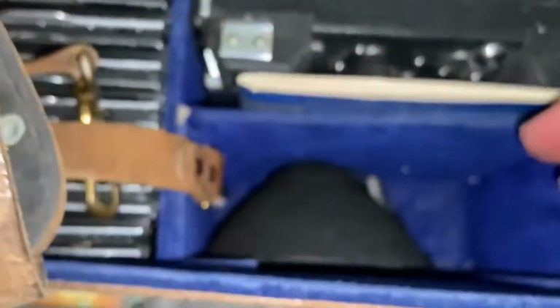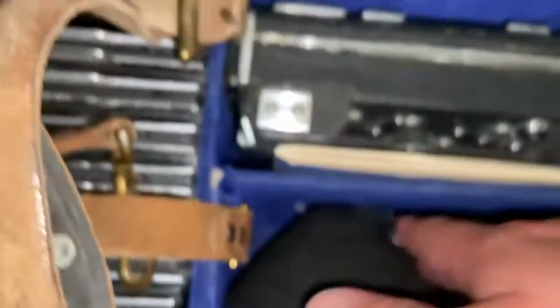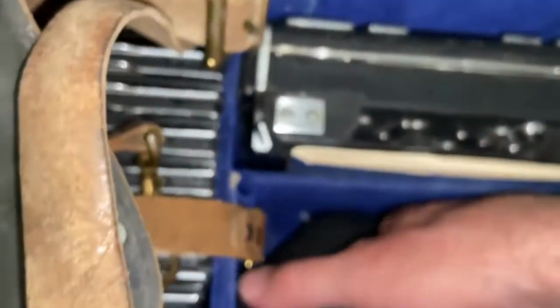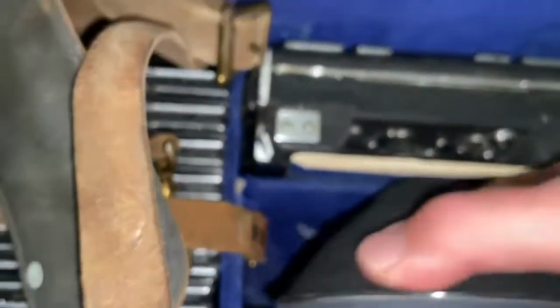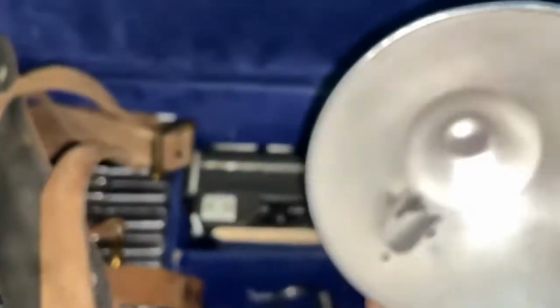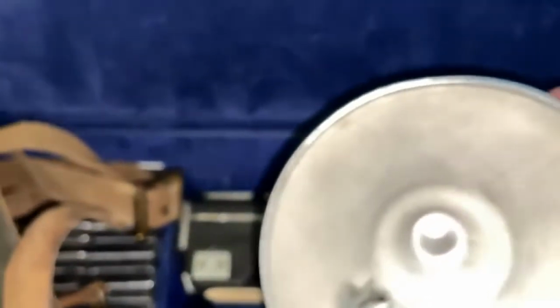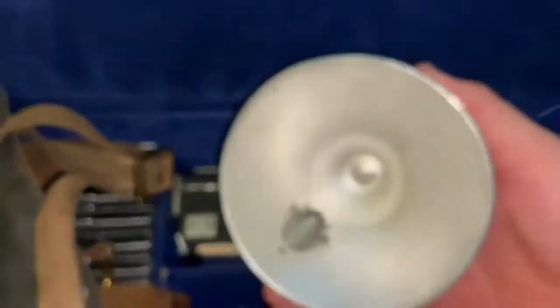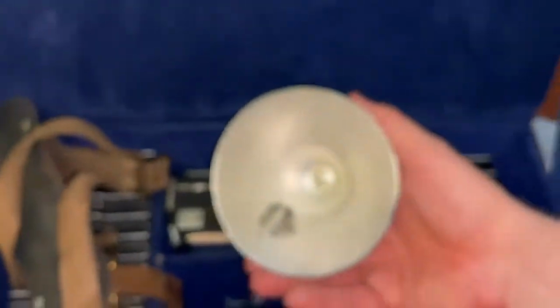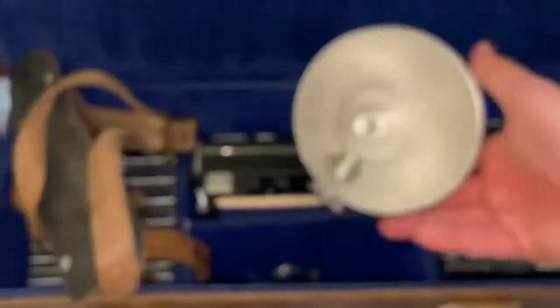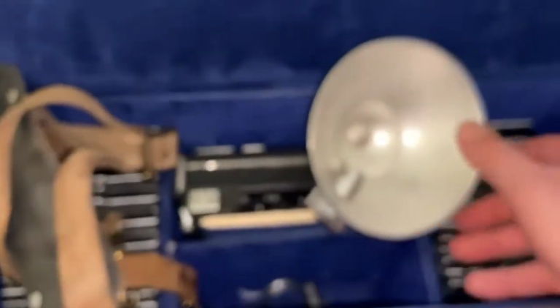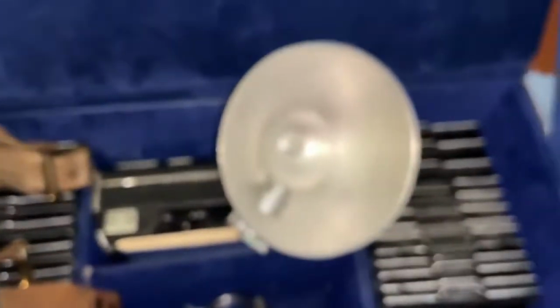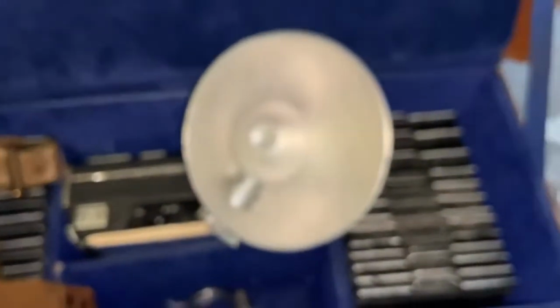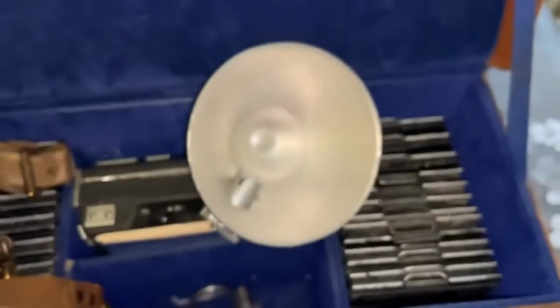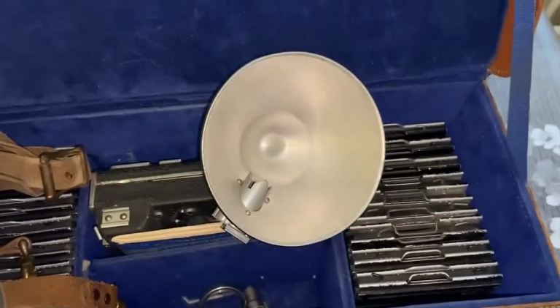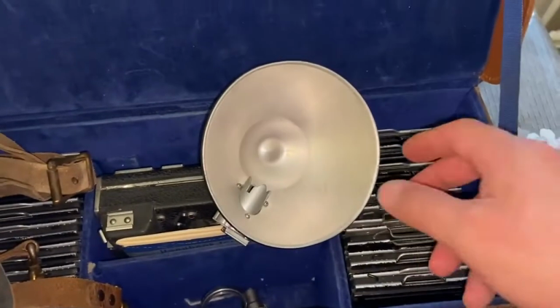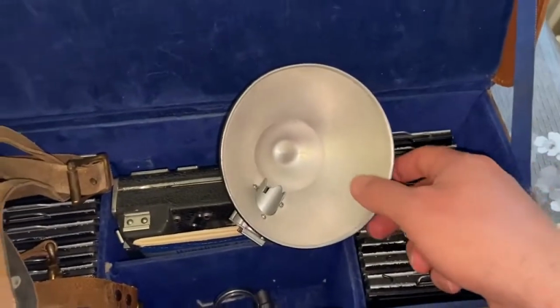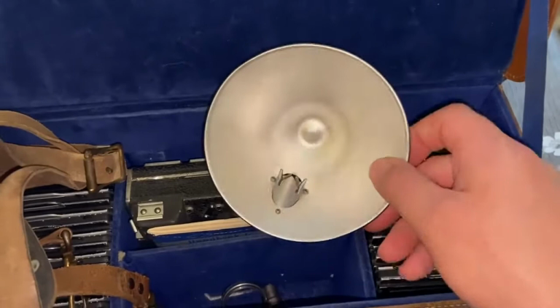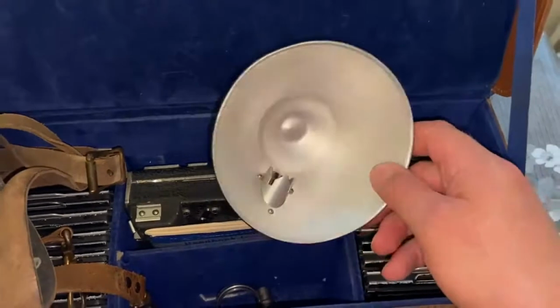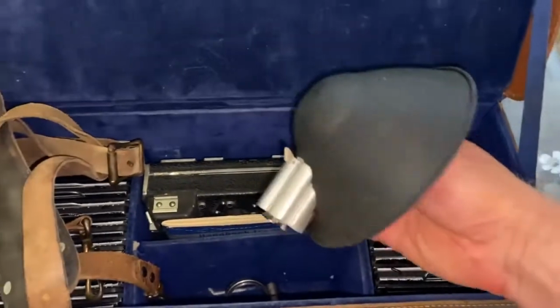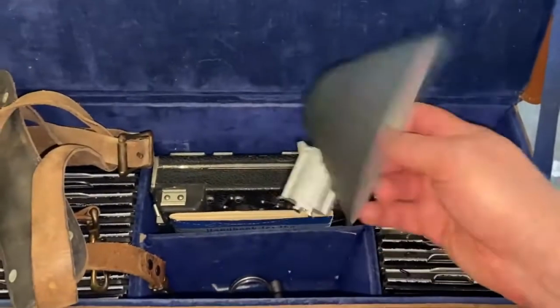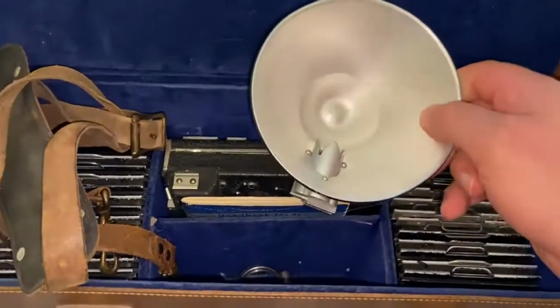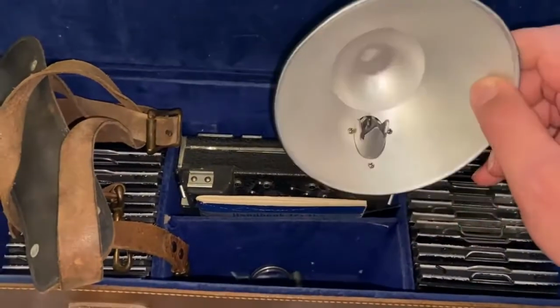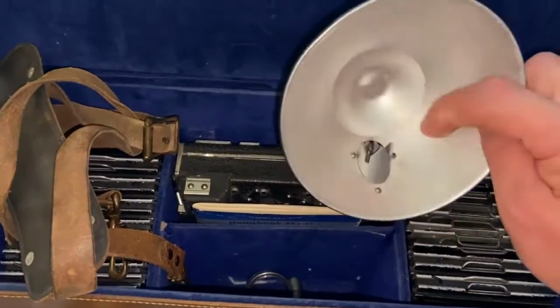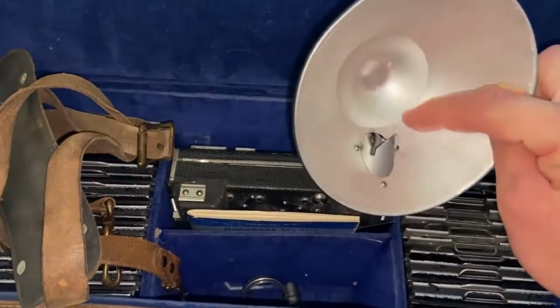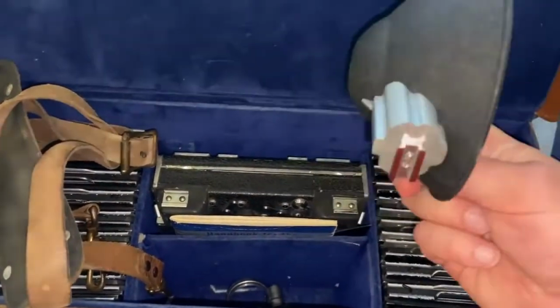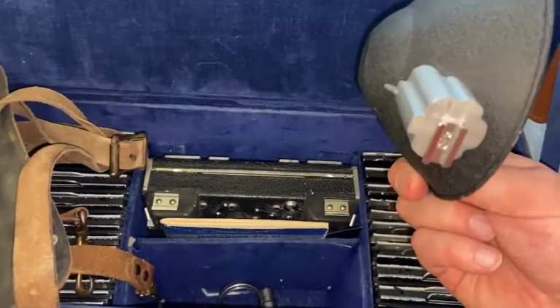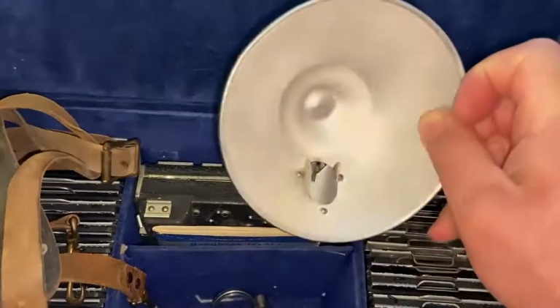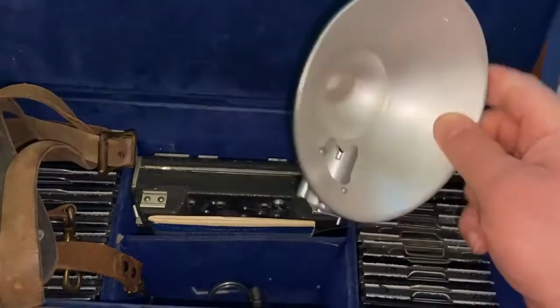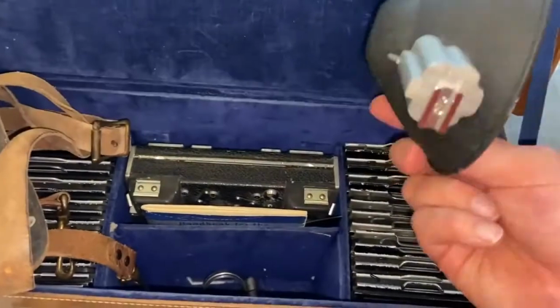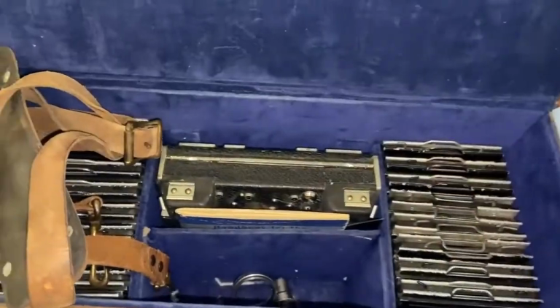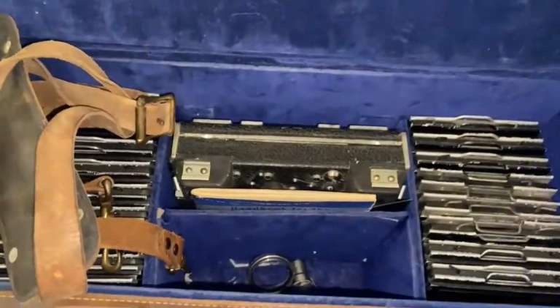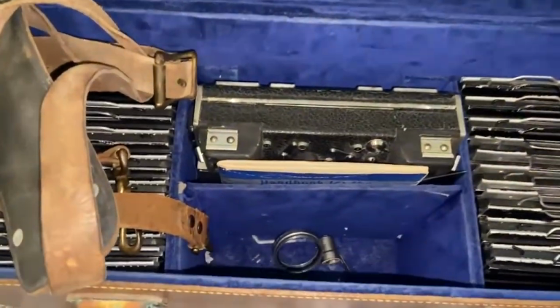Here's a flashlight — you attach it to the camera, there goes the lamp. Flashlight of the time. That was the latest technology back then.